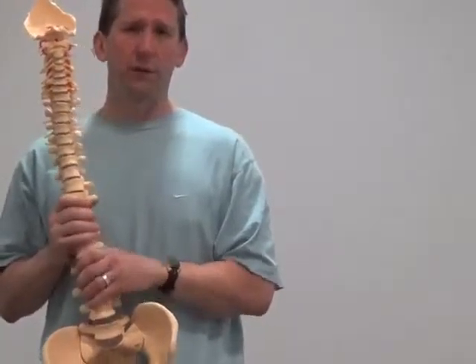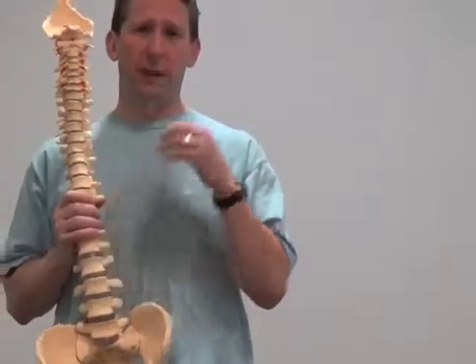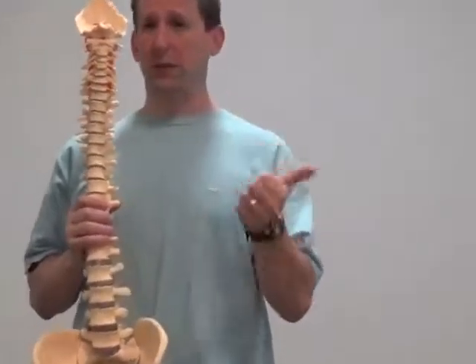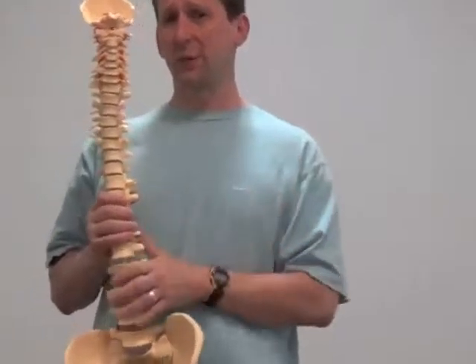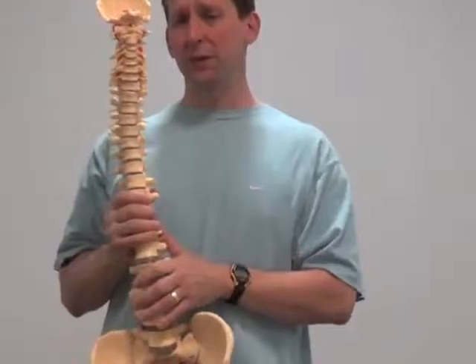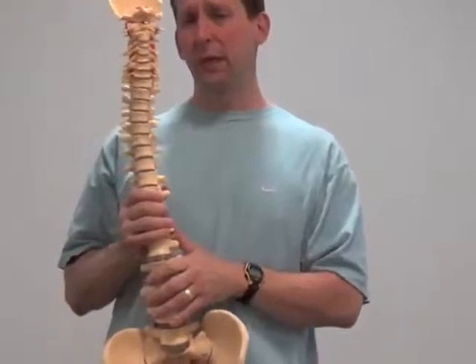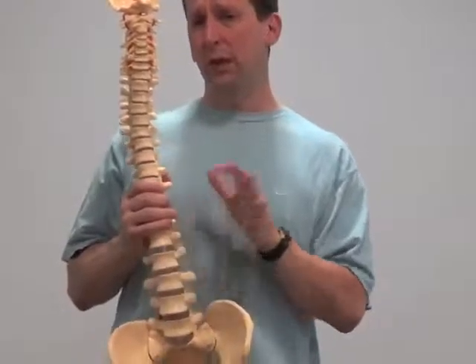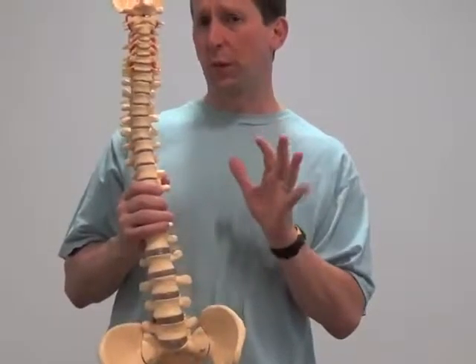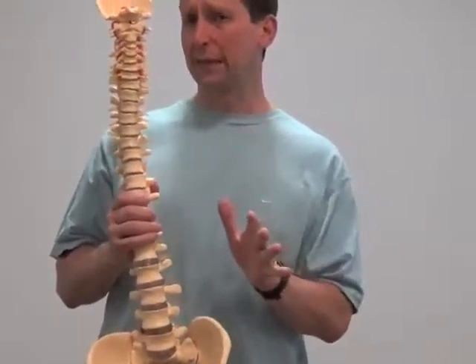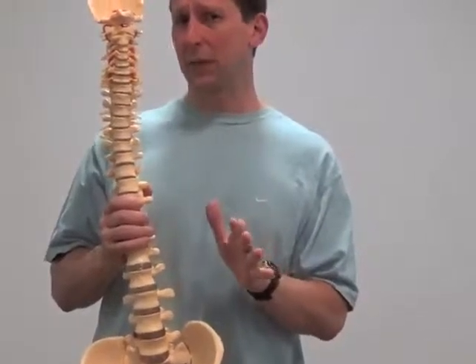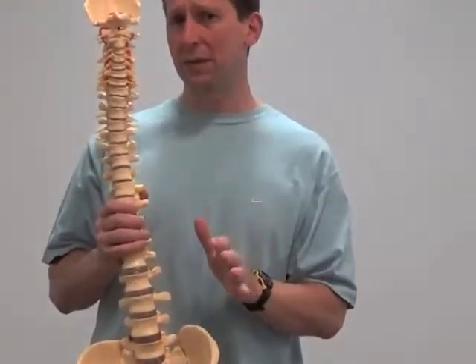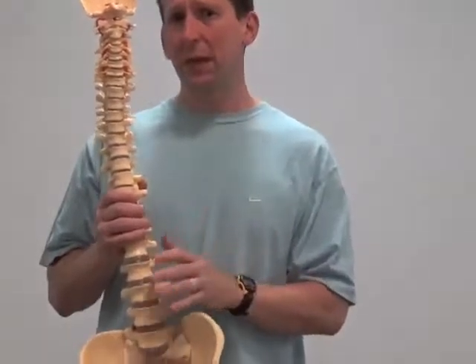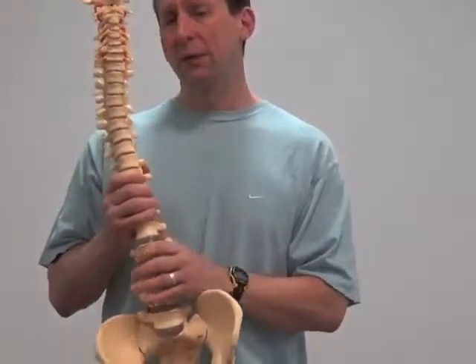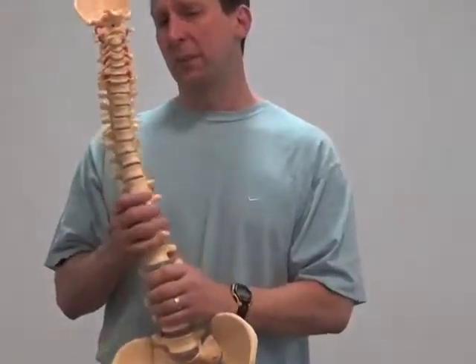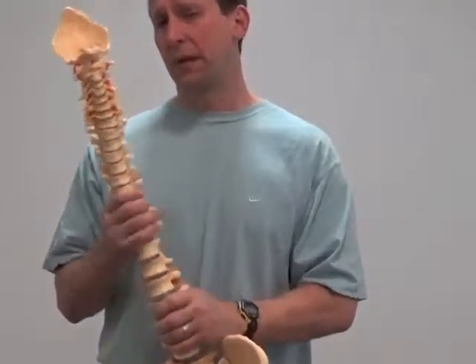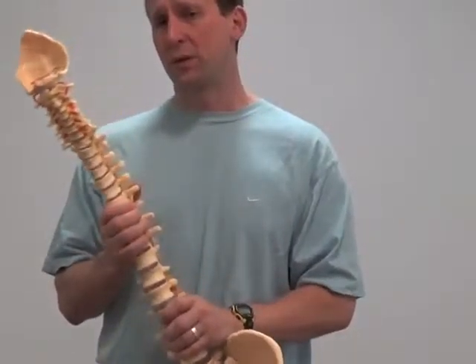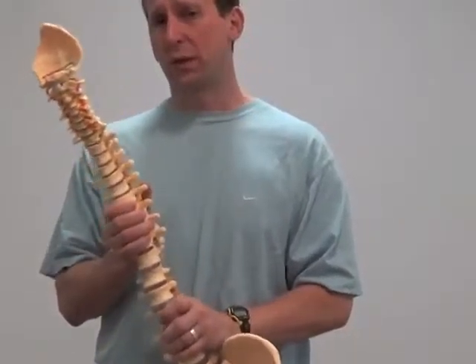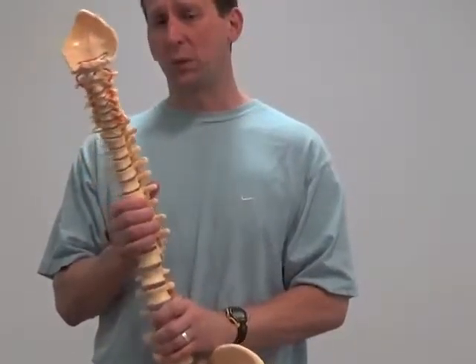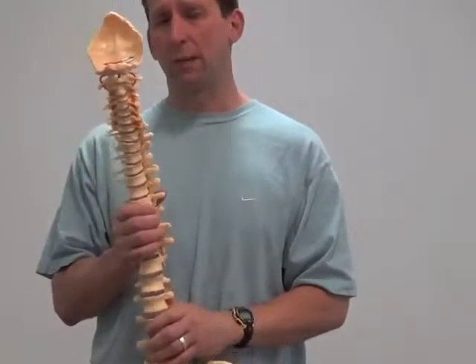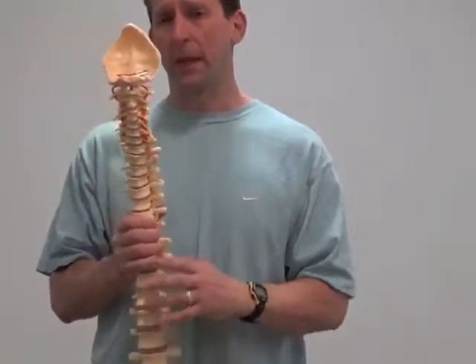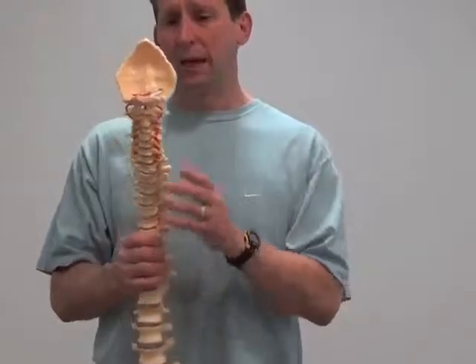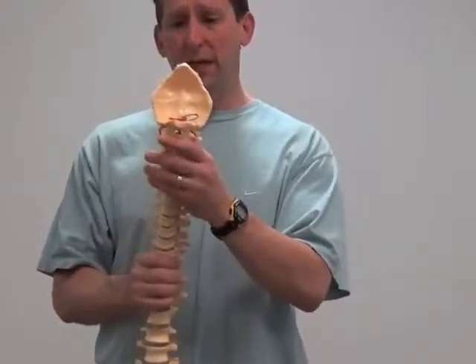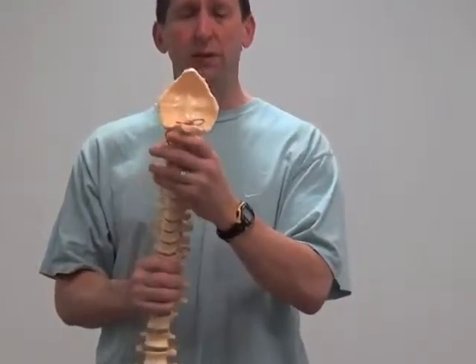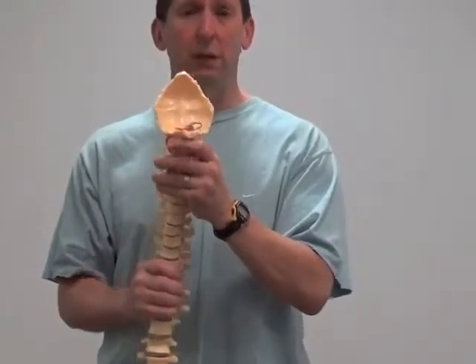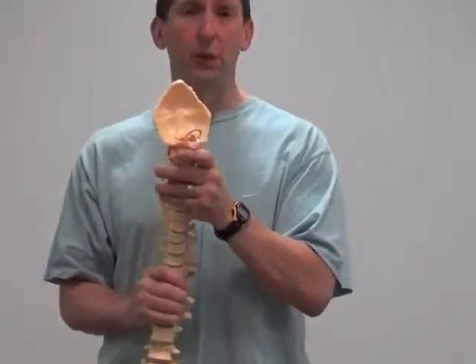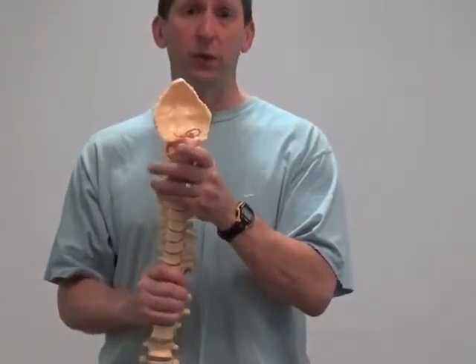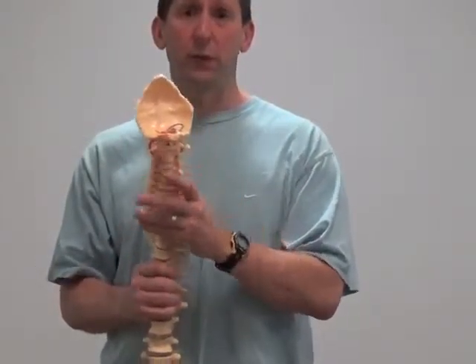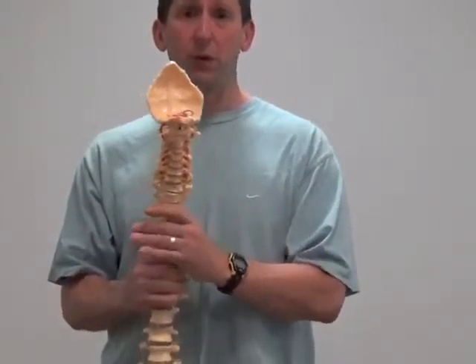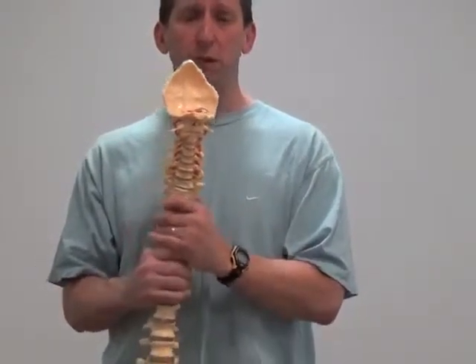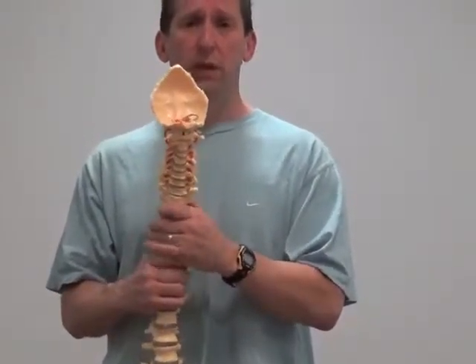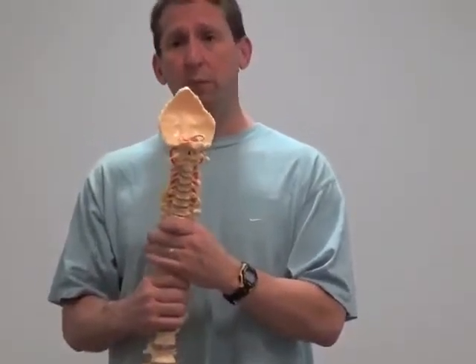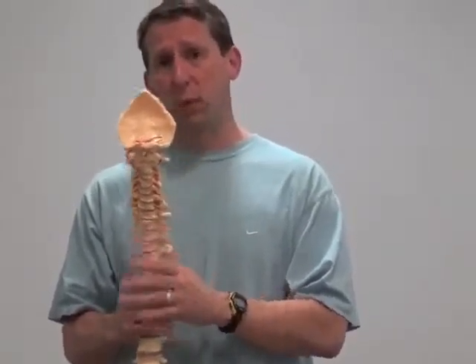In the next section, we'll continue on with more integrative training principles and move forward.